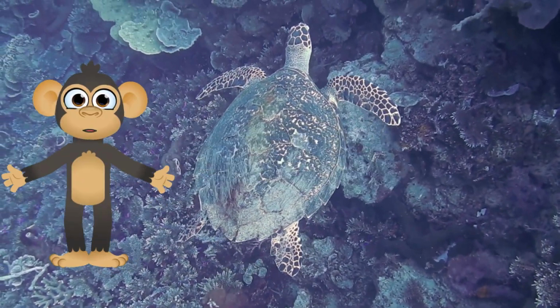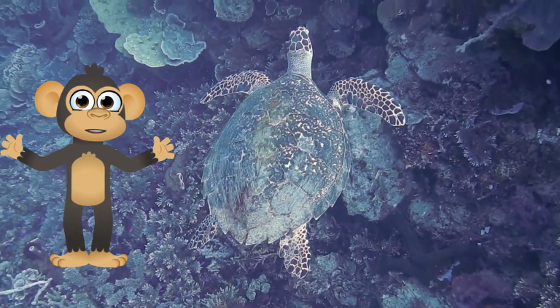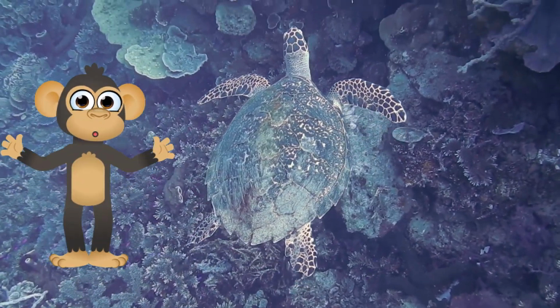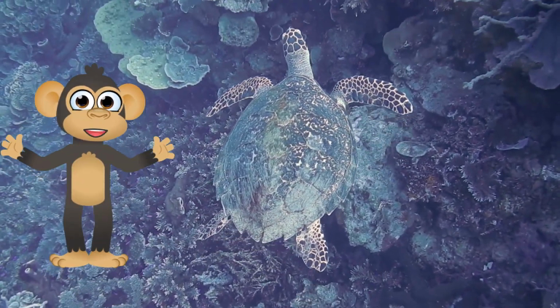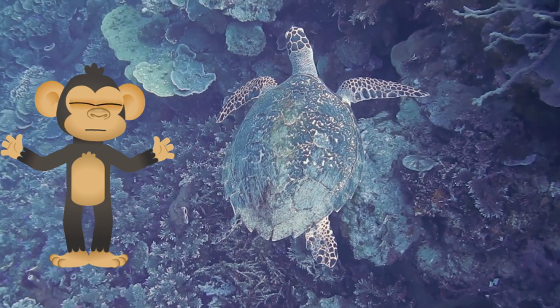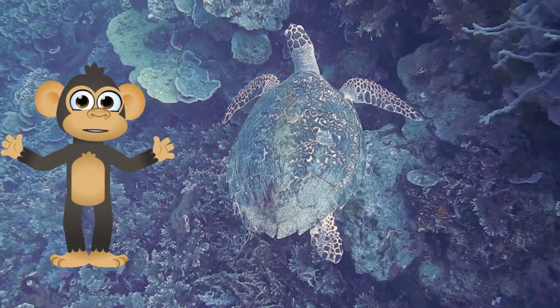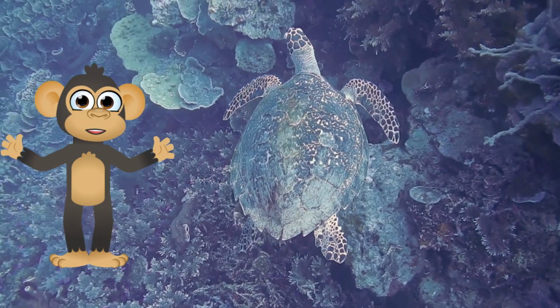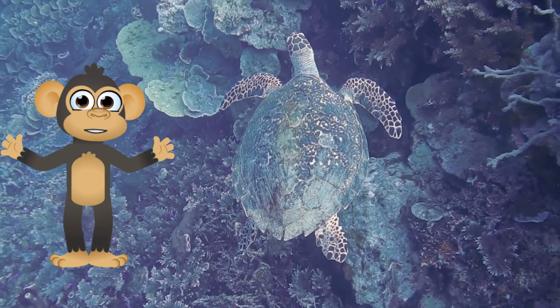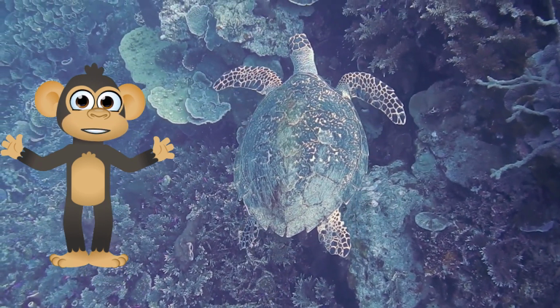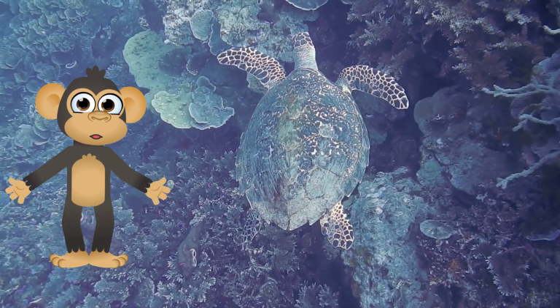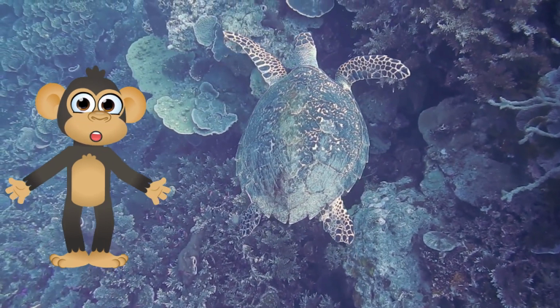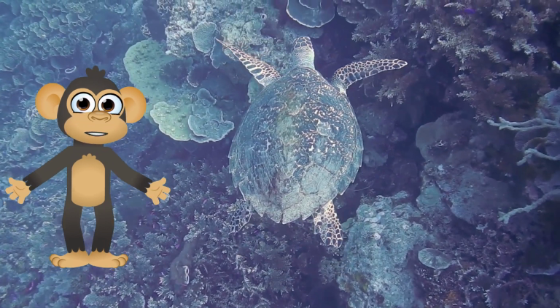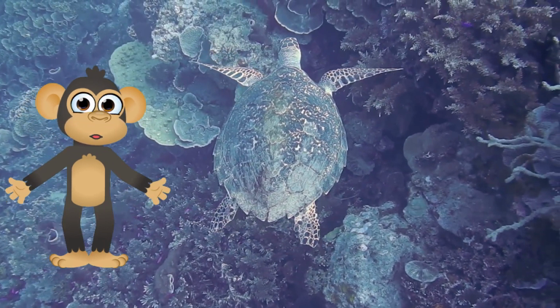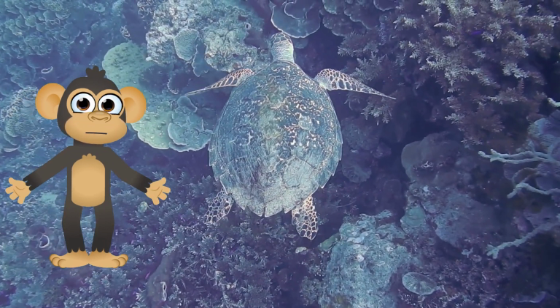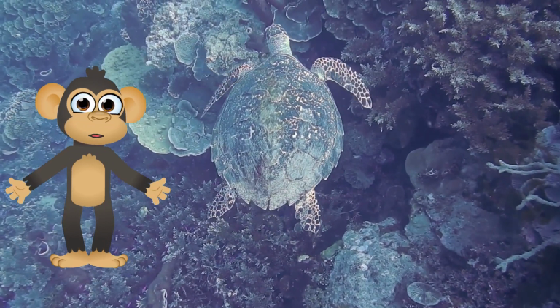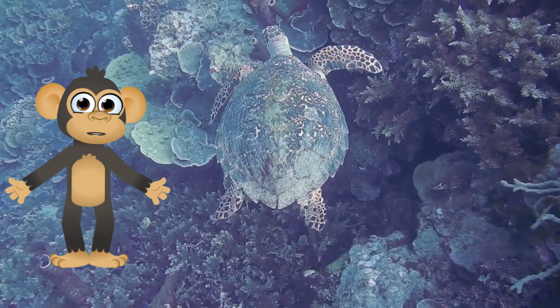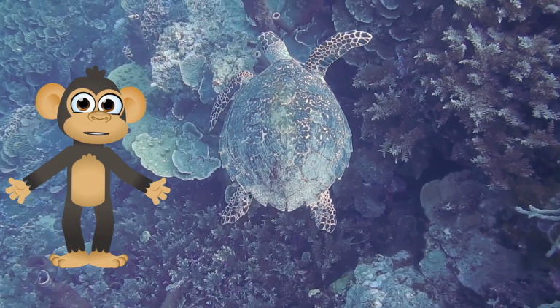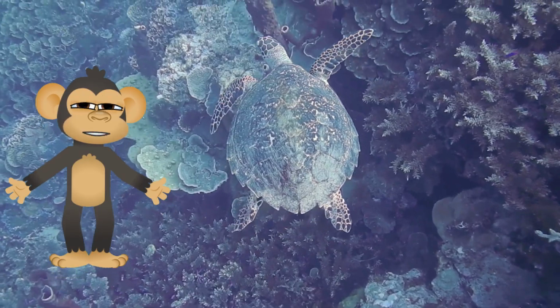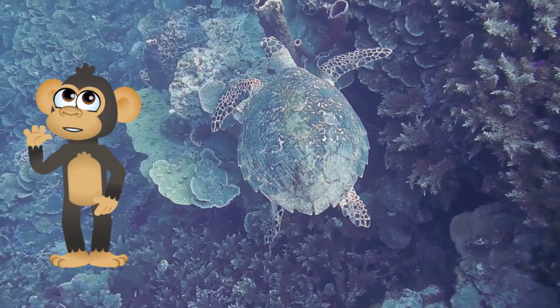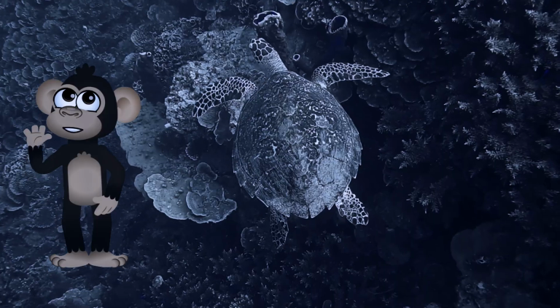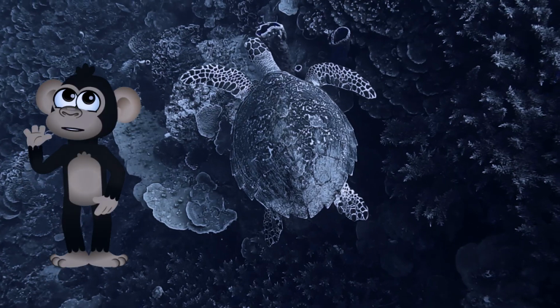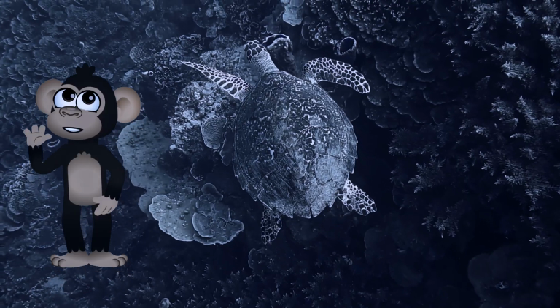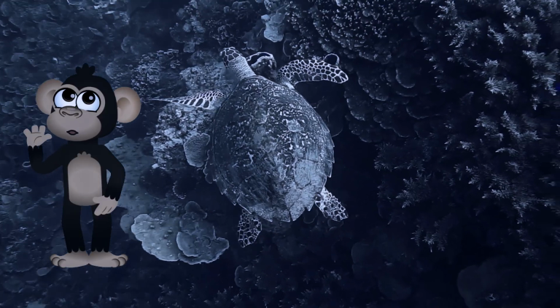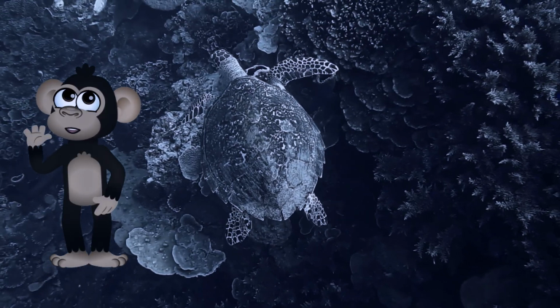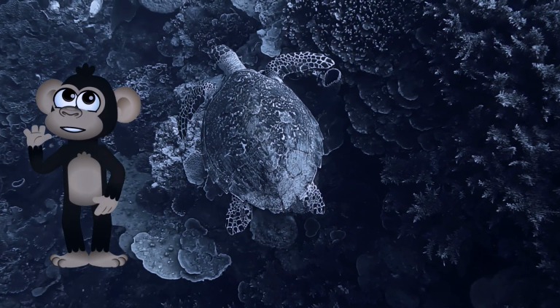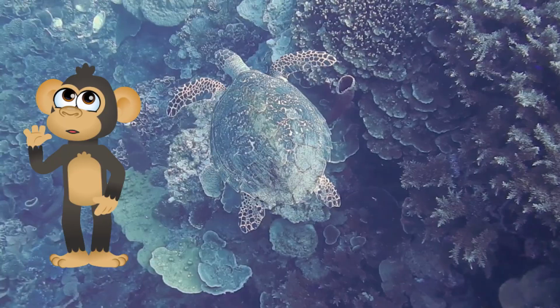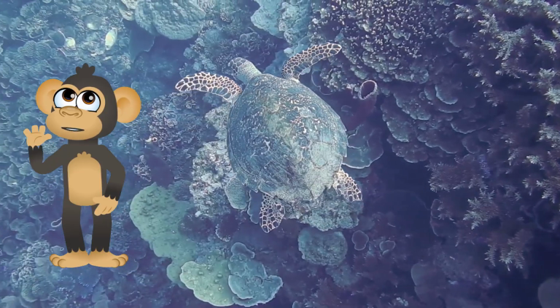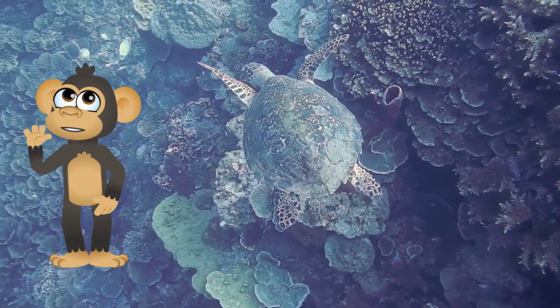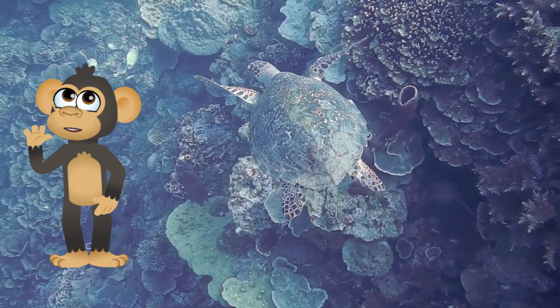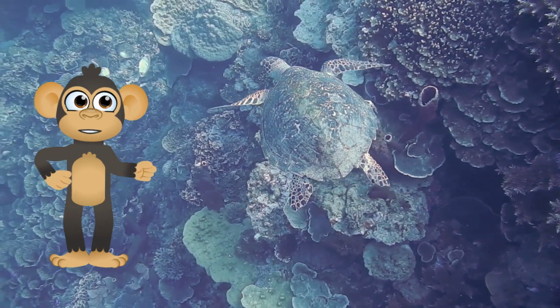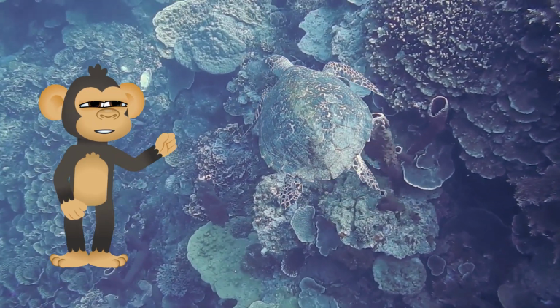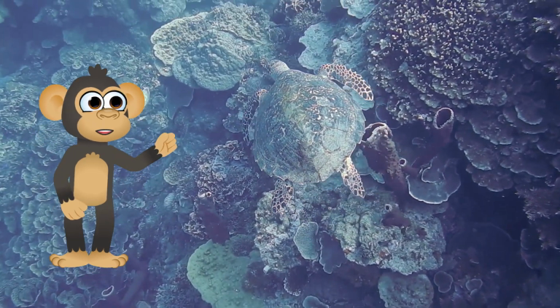Reduce, Reuse, Recycle. Pollution is a big threat to turtles, especially those who live in the ocean. By reducing the amount of waste we create, reusing items whenever possible, and recycling properly, we can help keep our planet clean and healthy for all creatures, including turtles.